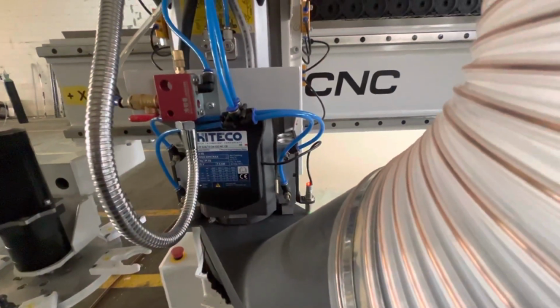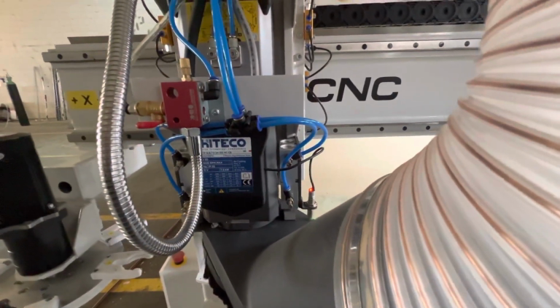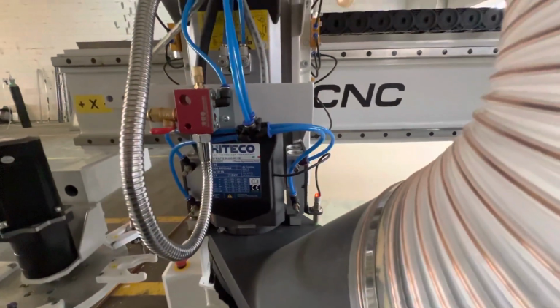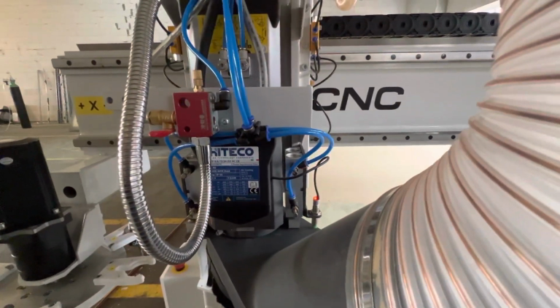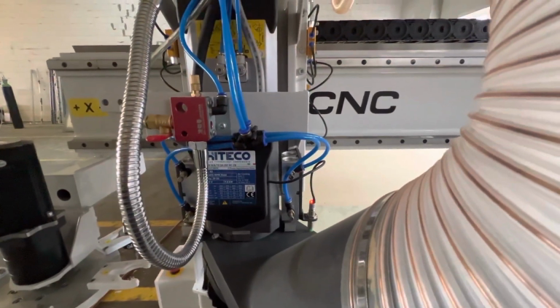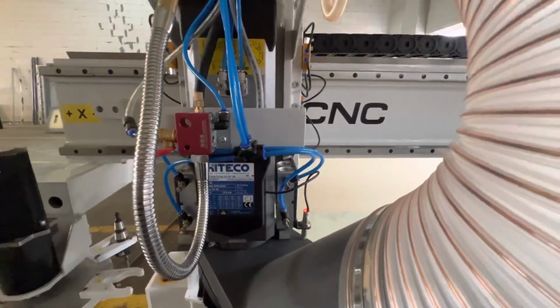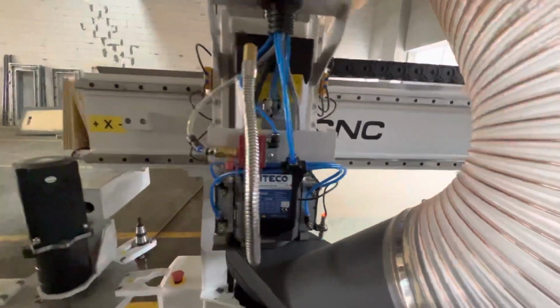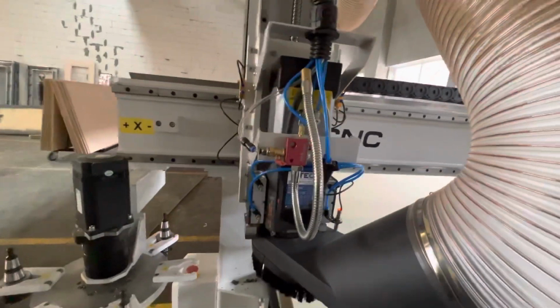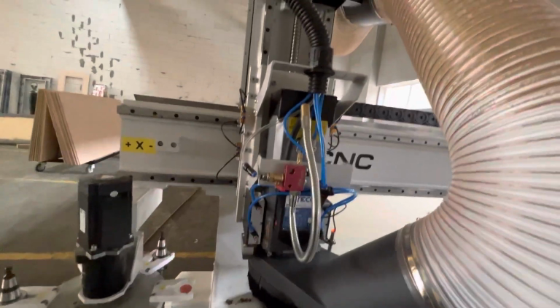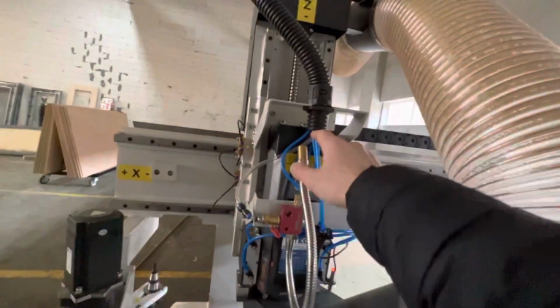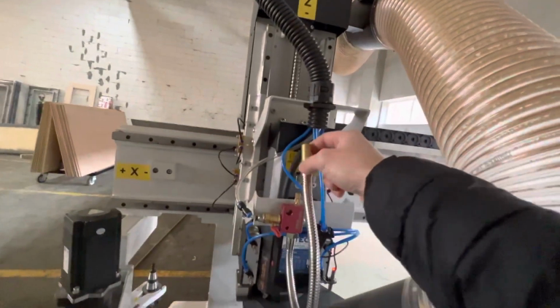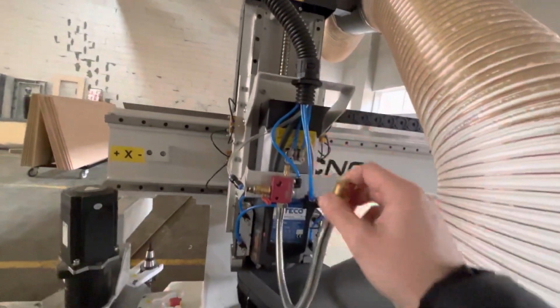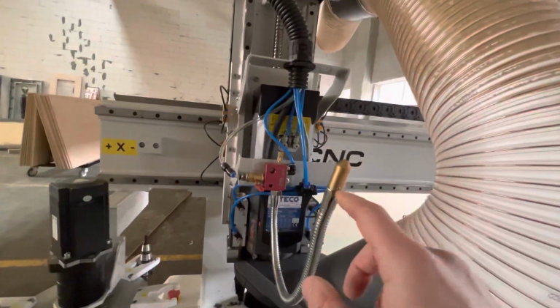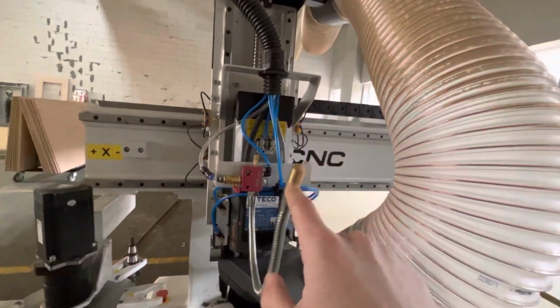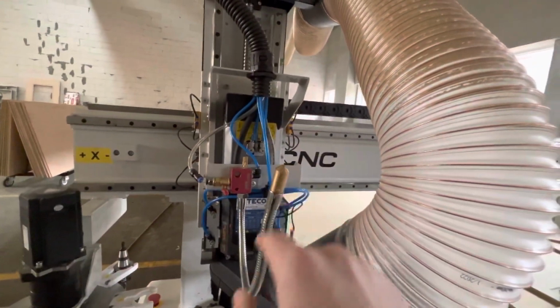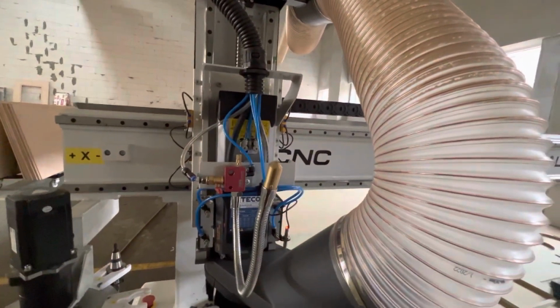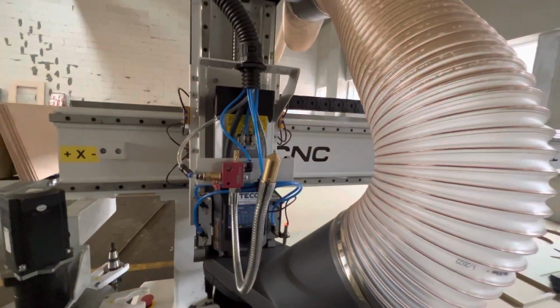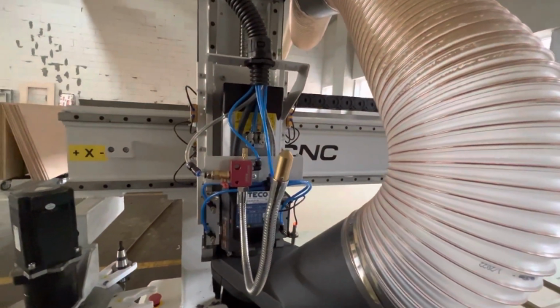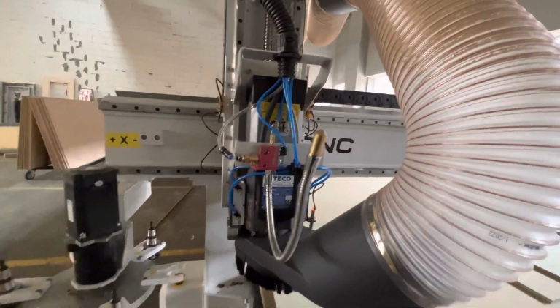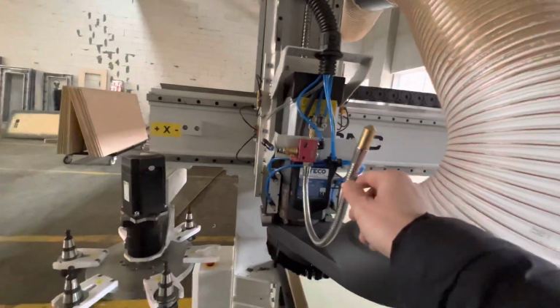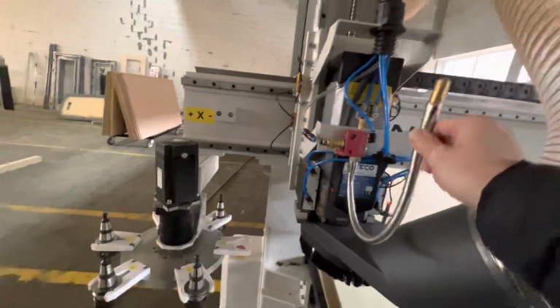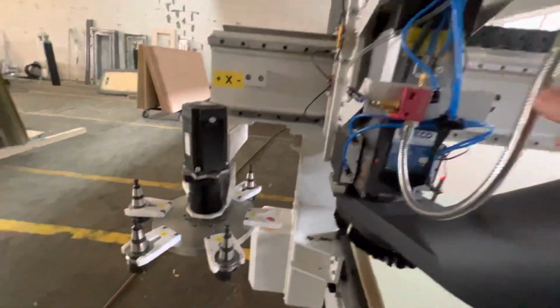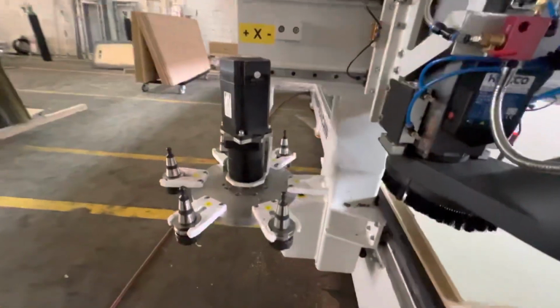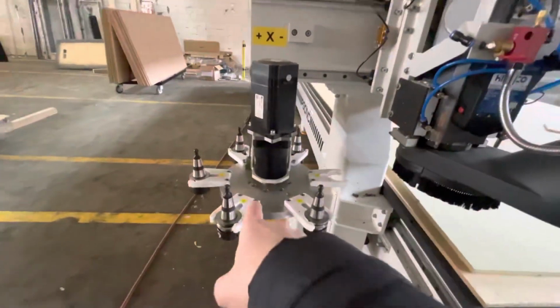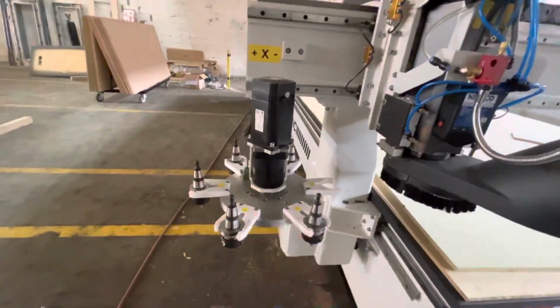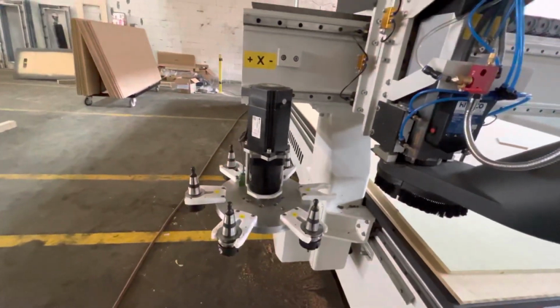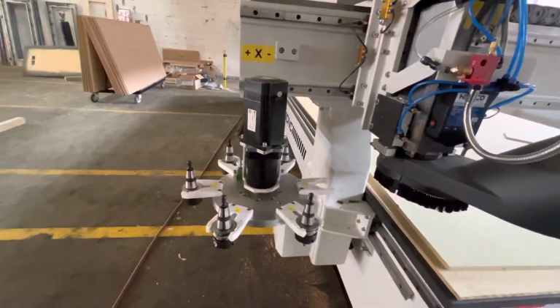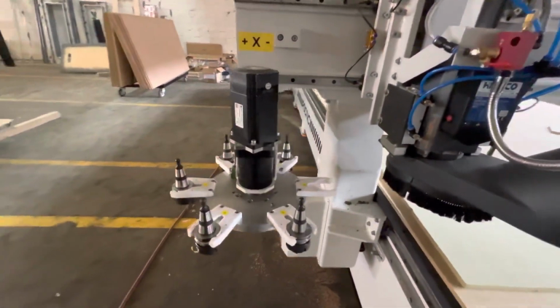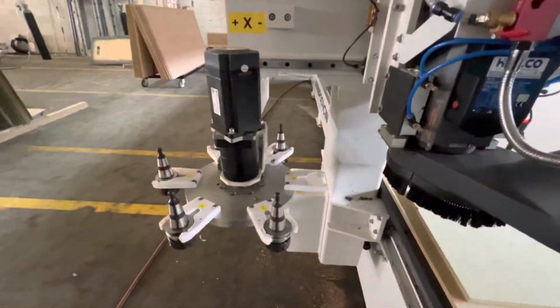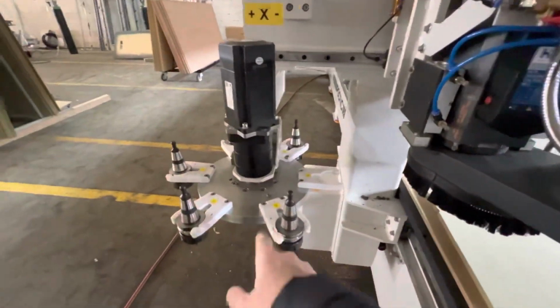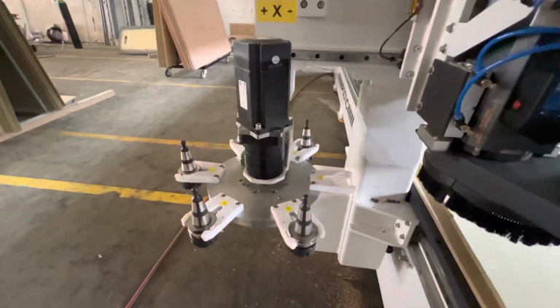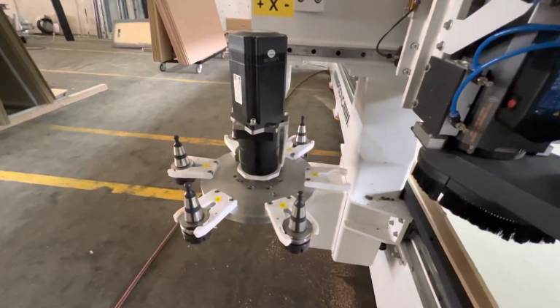You can also order a 7.5 kilowatt motor with automatic tool changing system — it includes cooling for soft metals. Here is the automatic tool changing option with the revolver system.